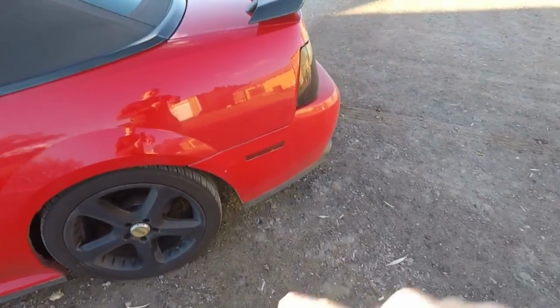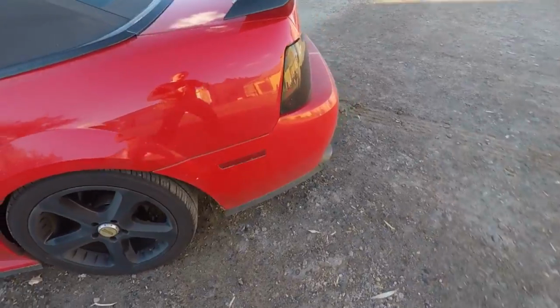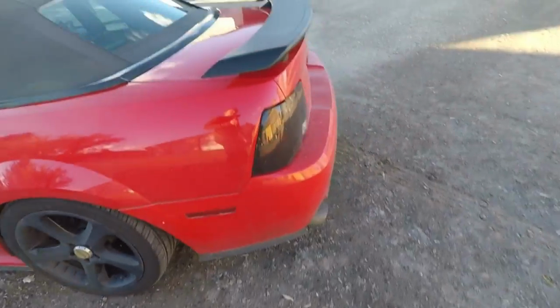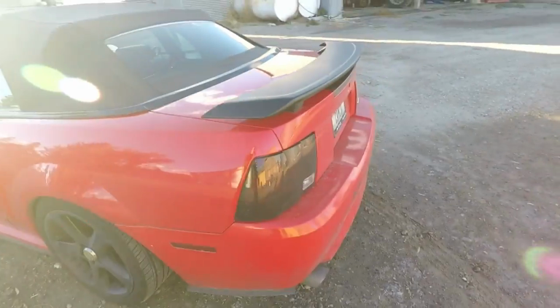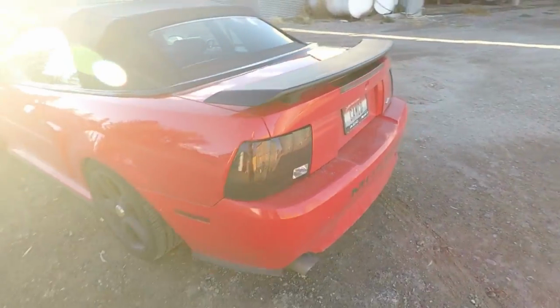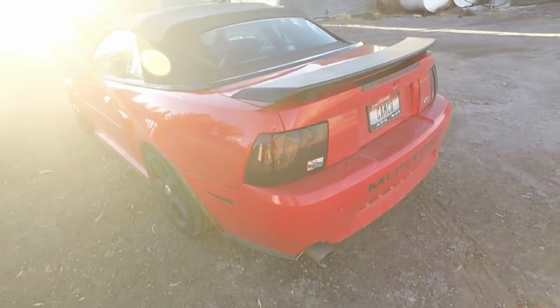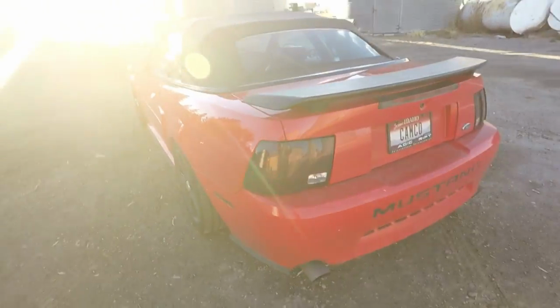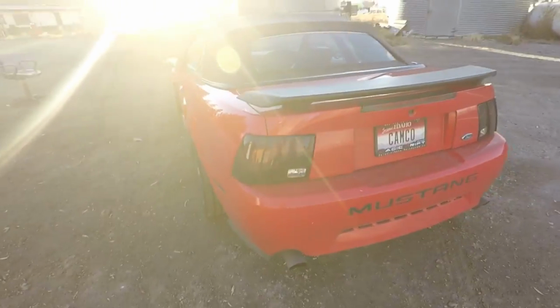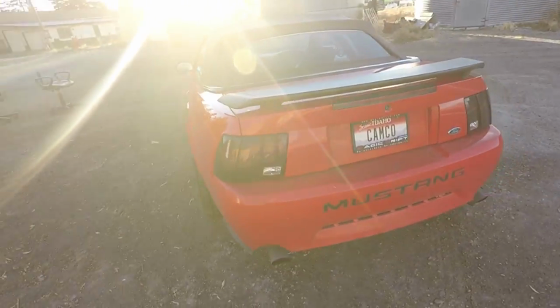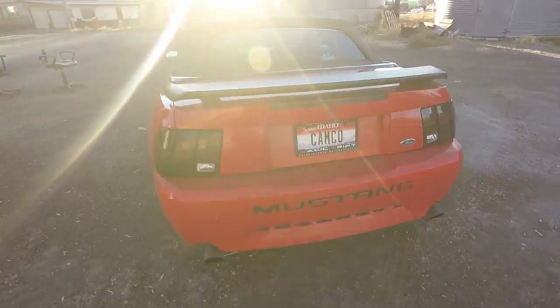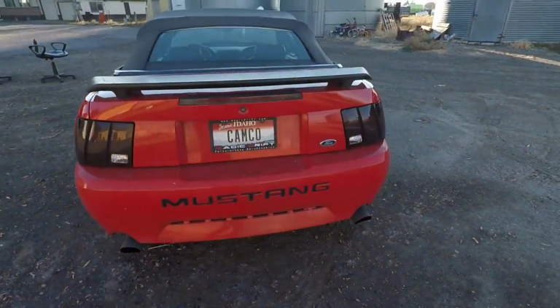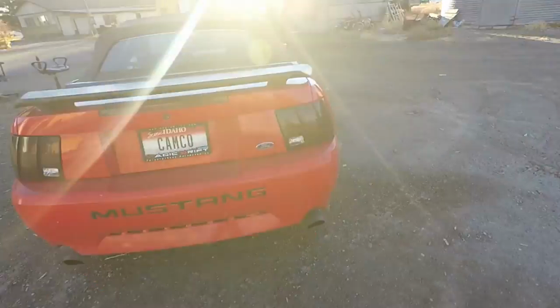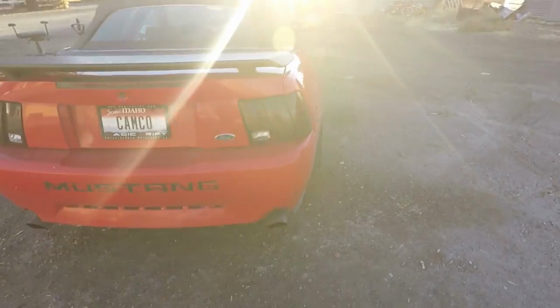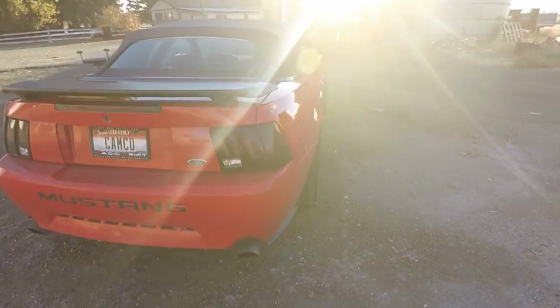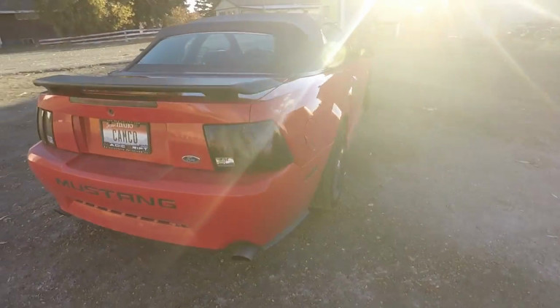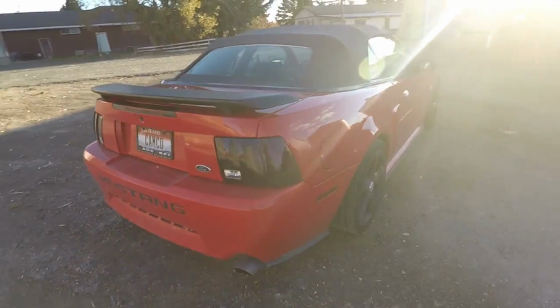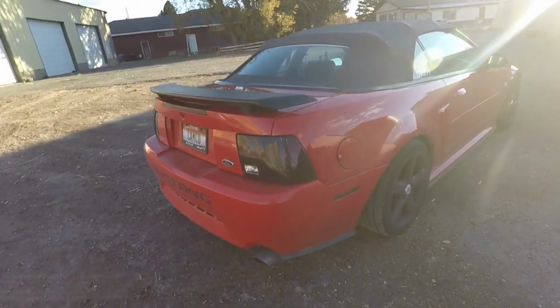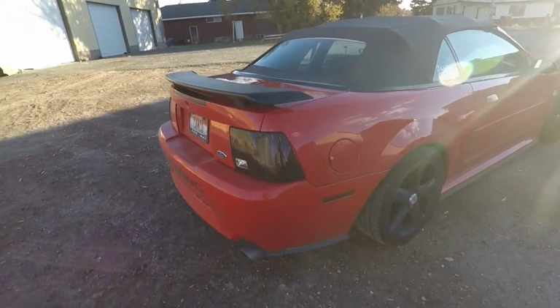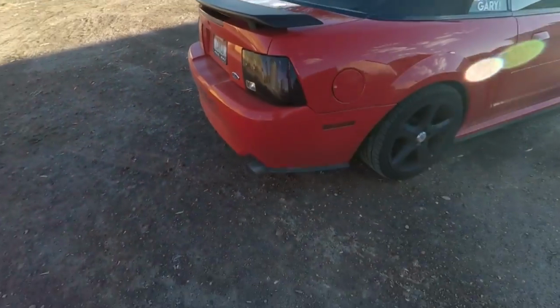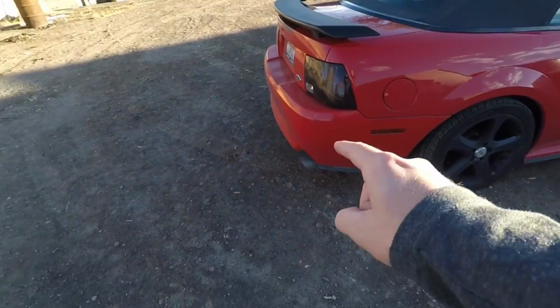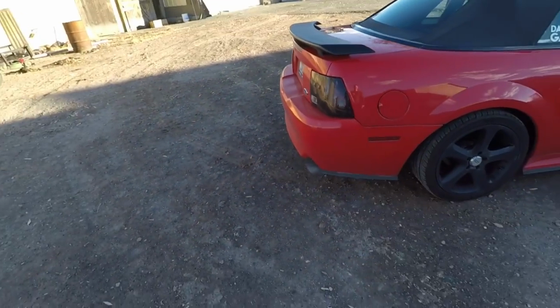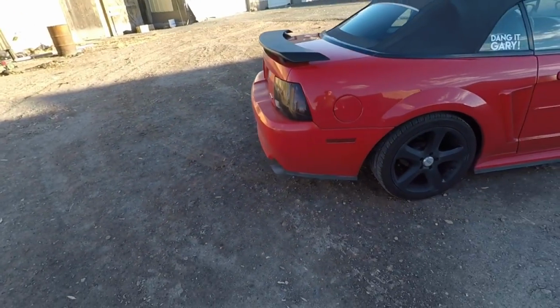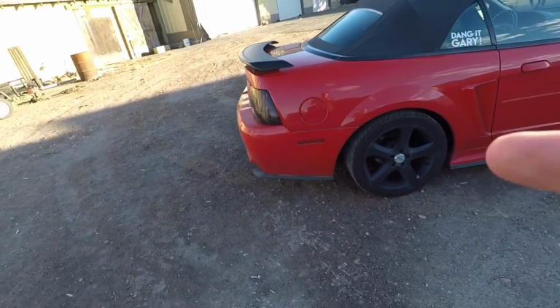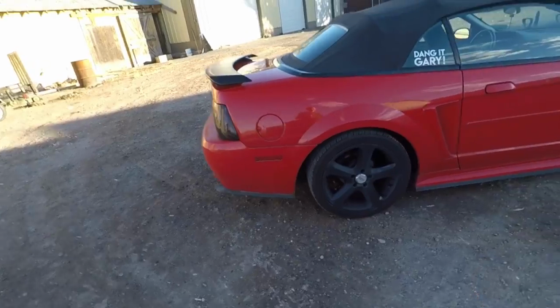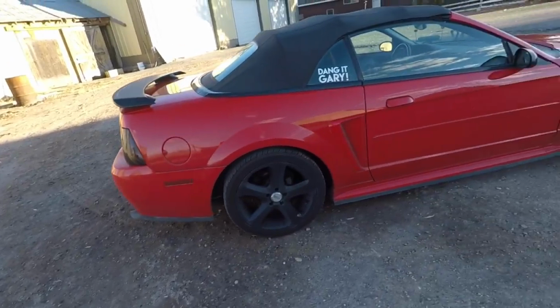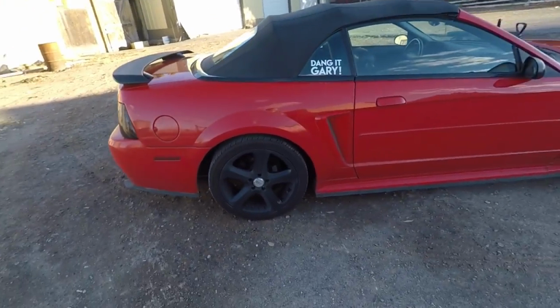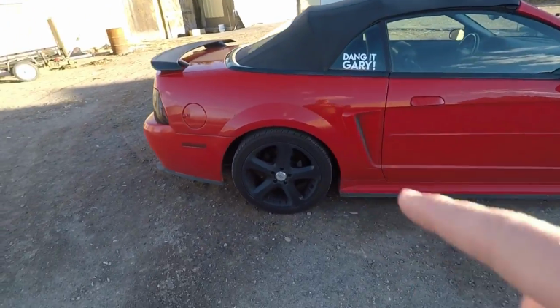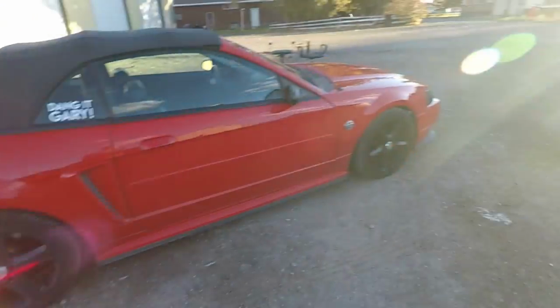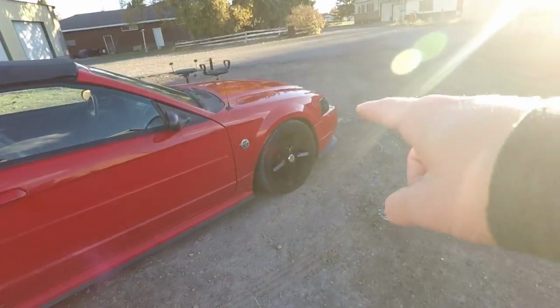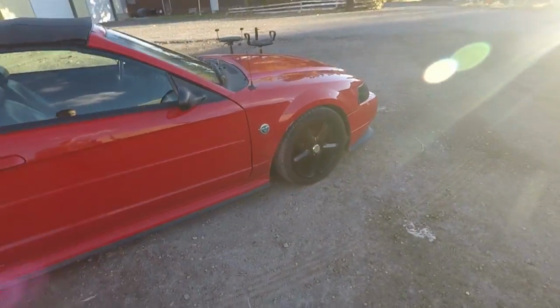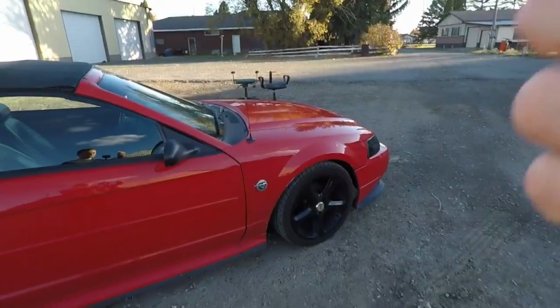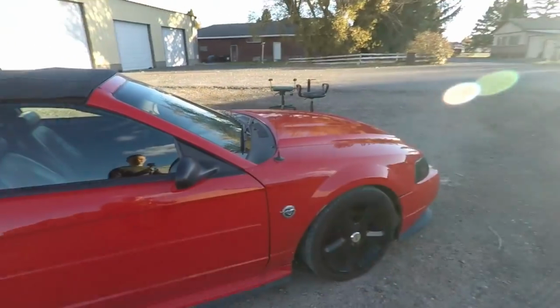Following it up through the back: Dark Smoked Headlights in the rear, Magnaflow Dual Exhaust, GT Rear Bumper, spacer in the back, spacer in the front, and a short antenna.